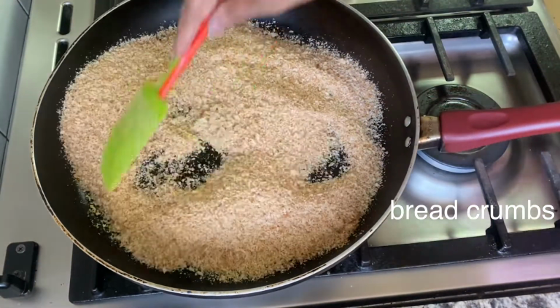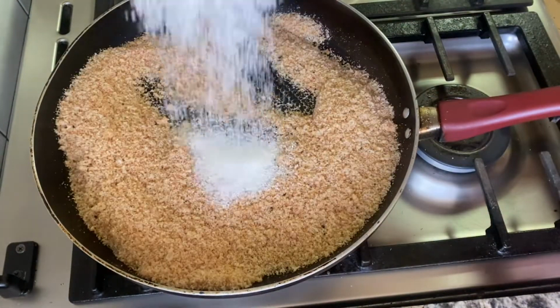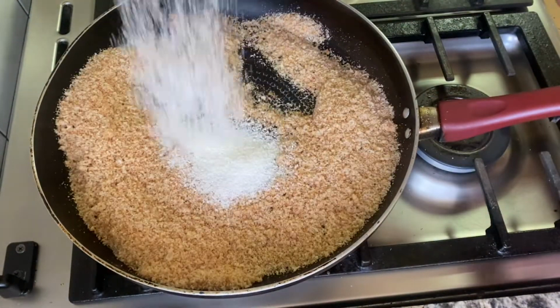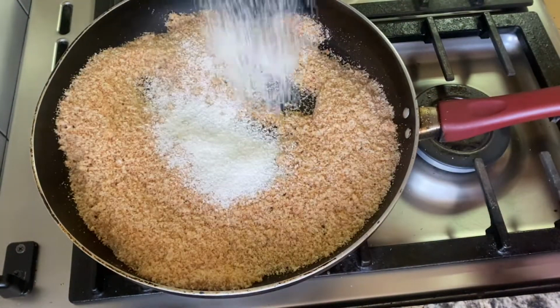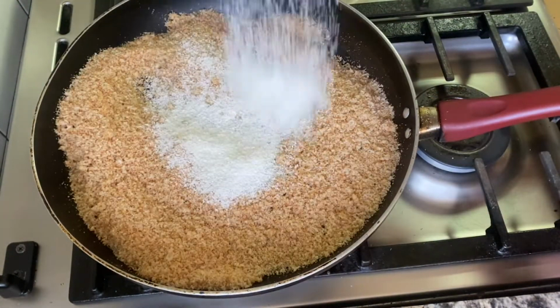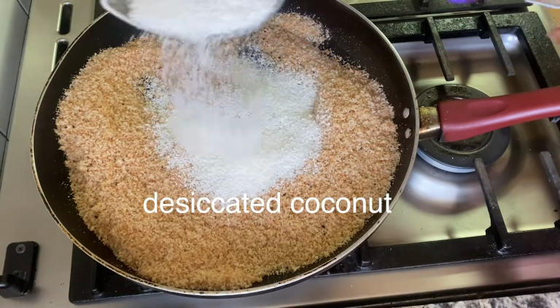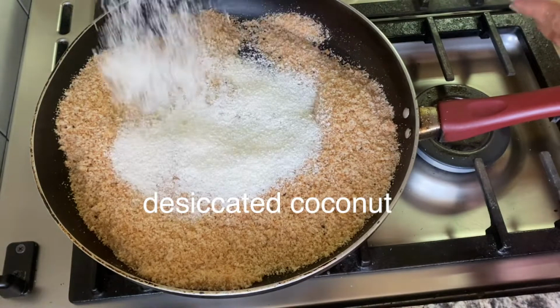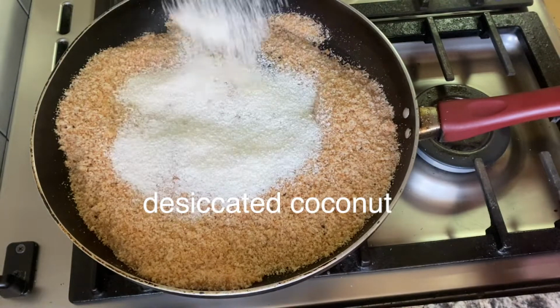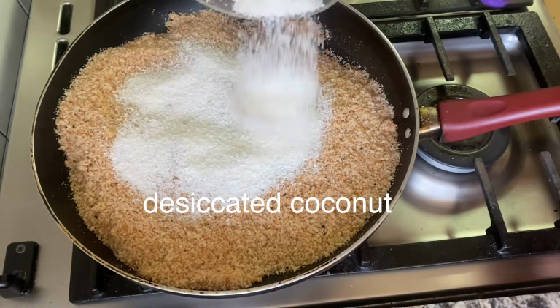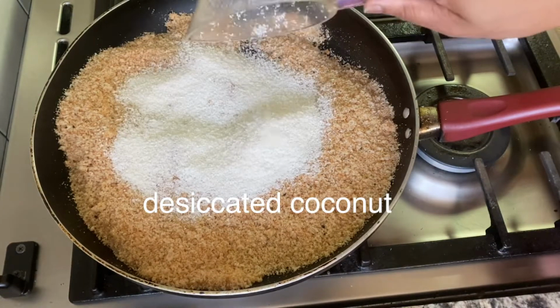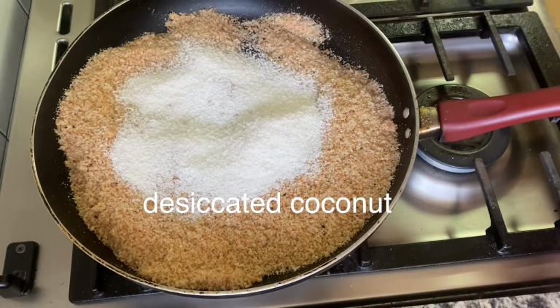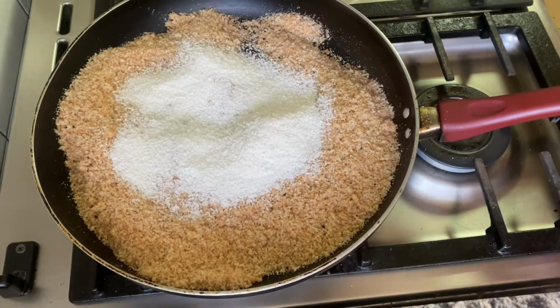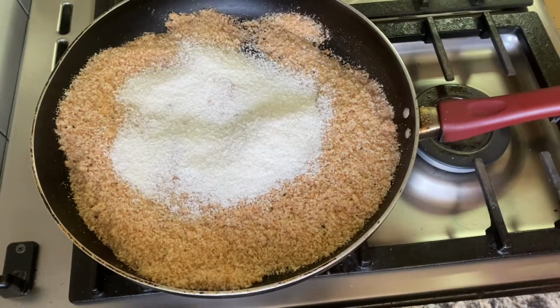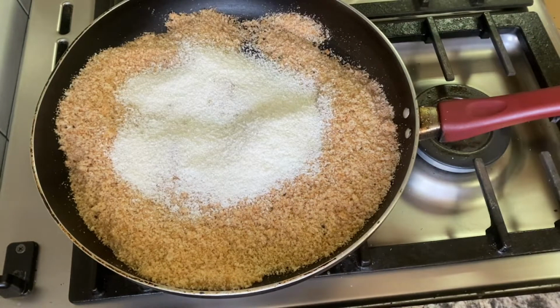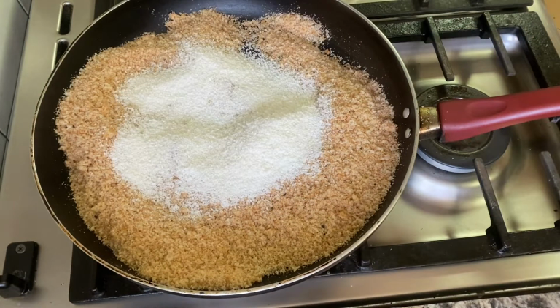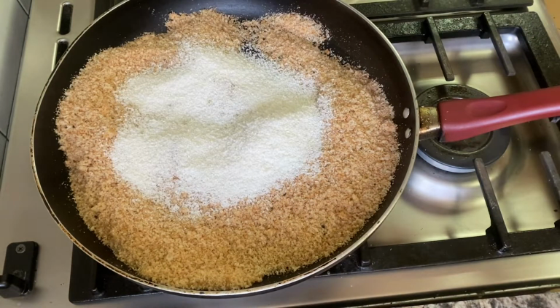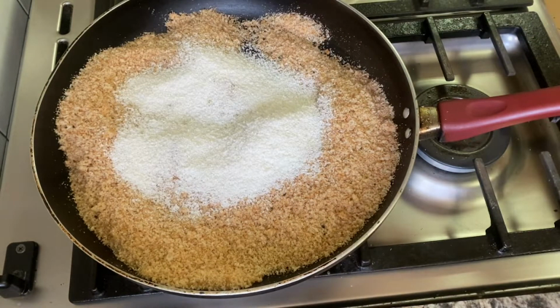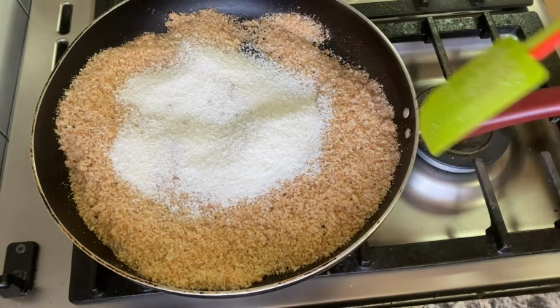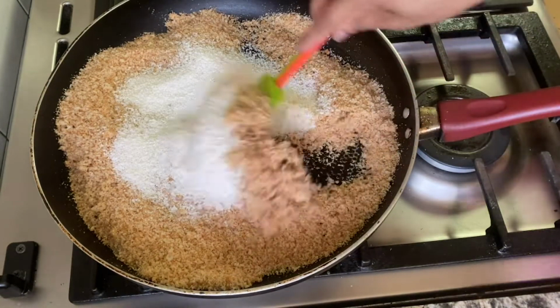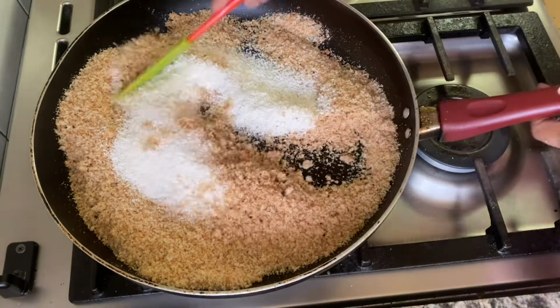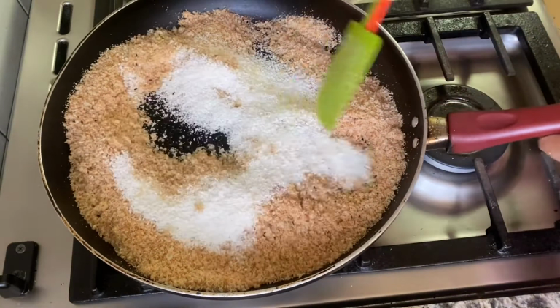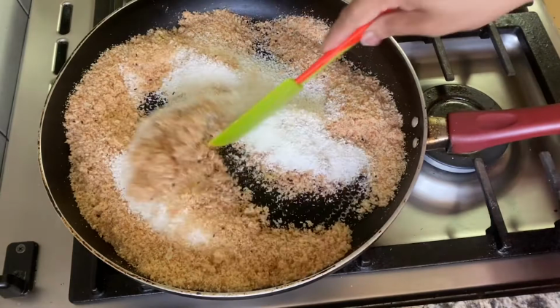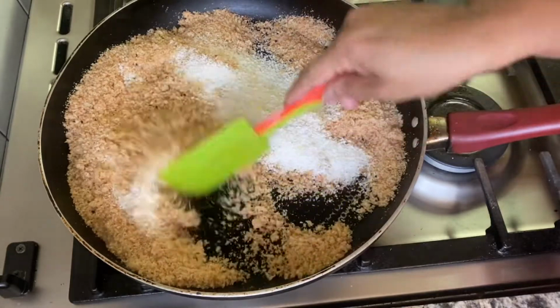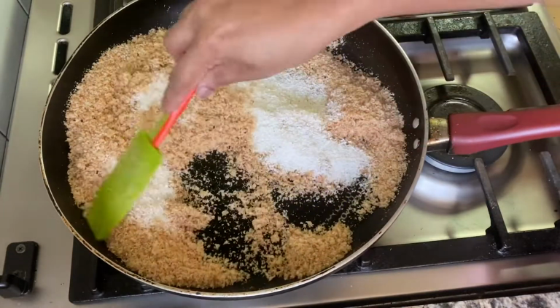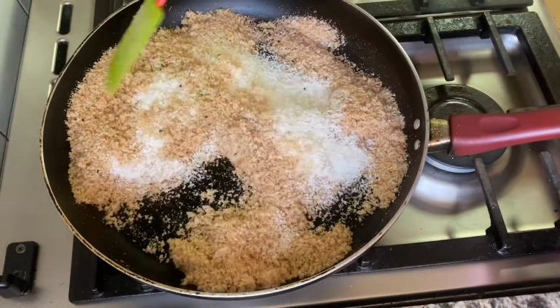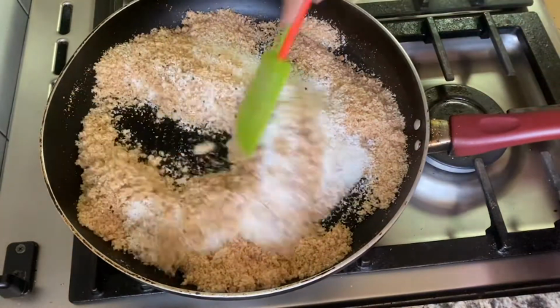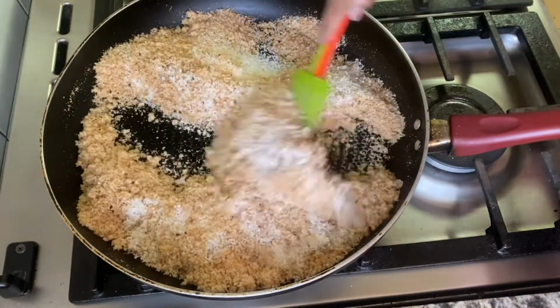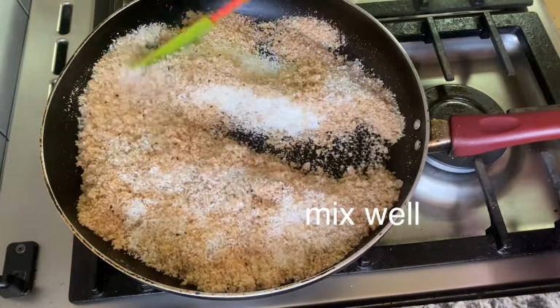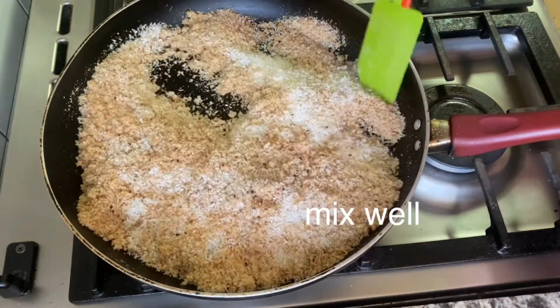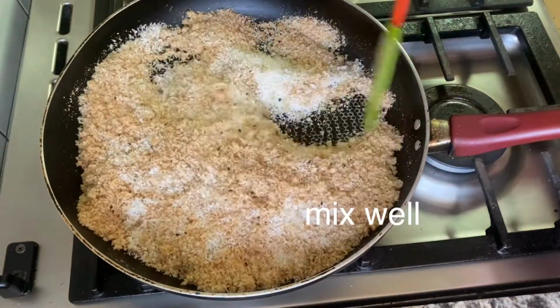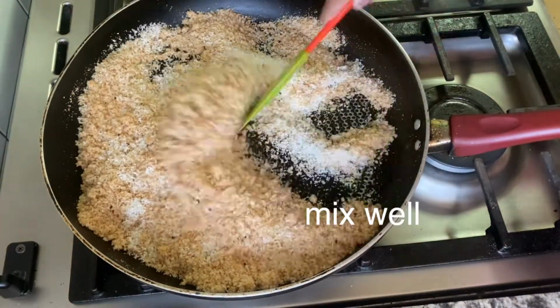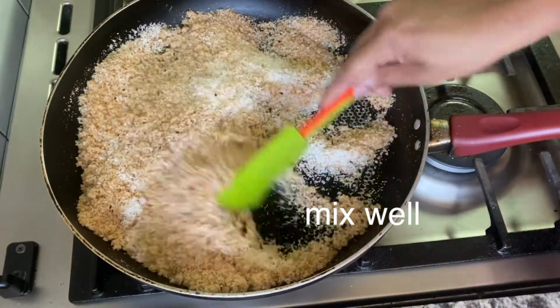I am going to put the bread. We will put it in a desiccated coconut. We will put it in a bowl.